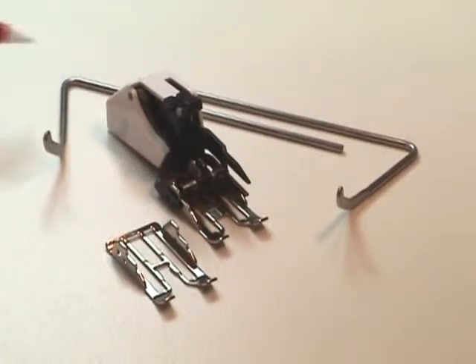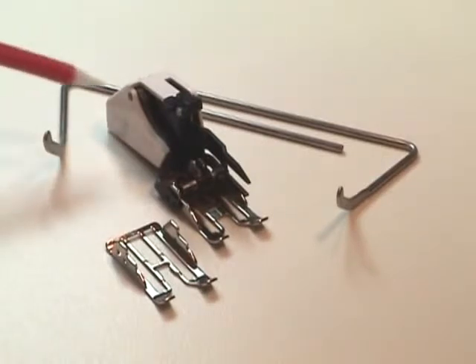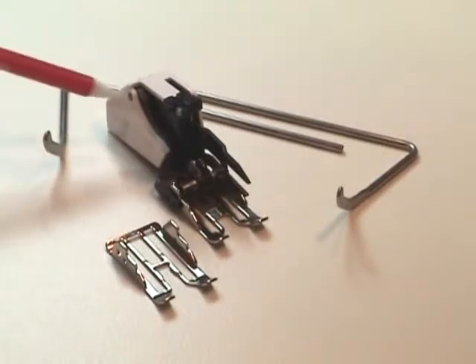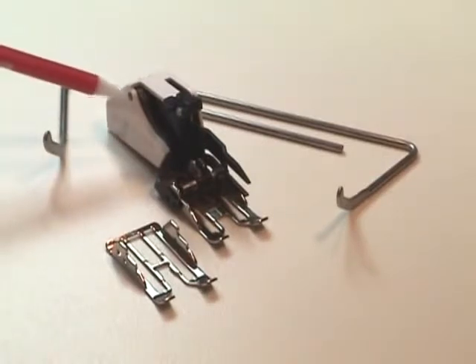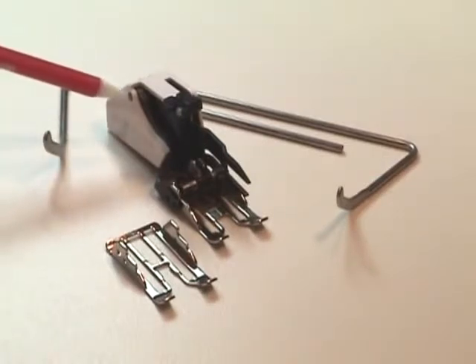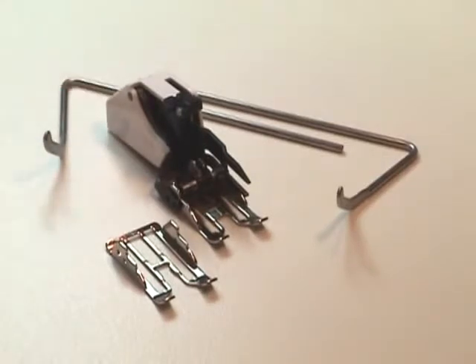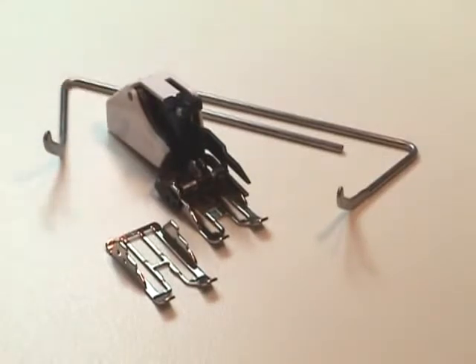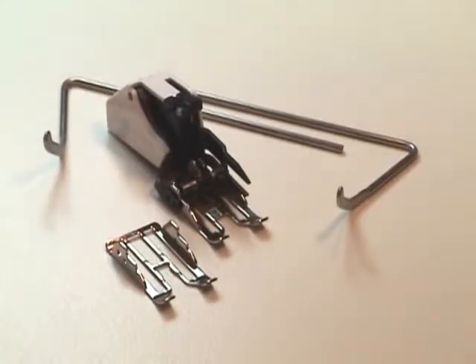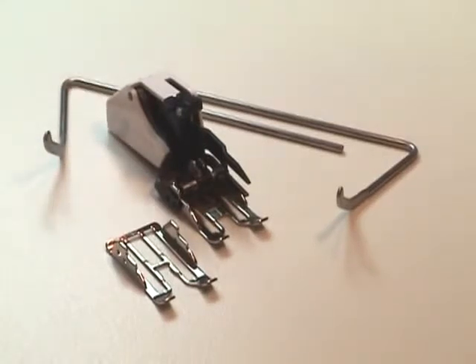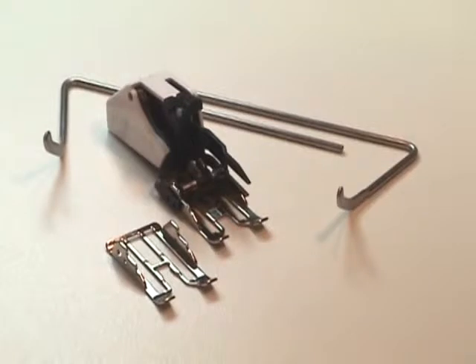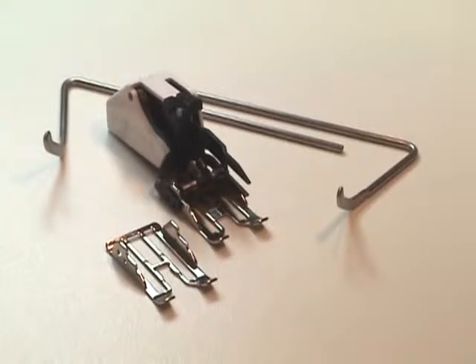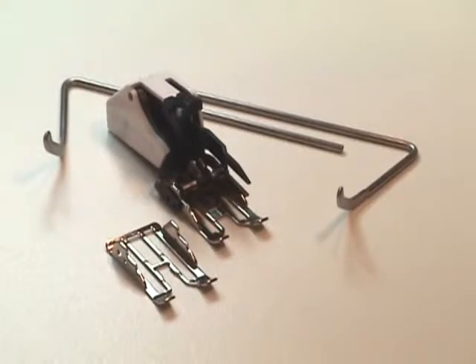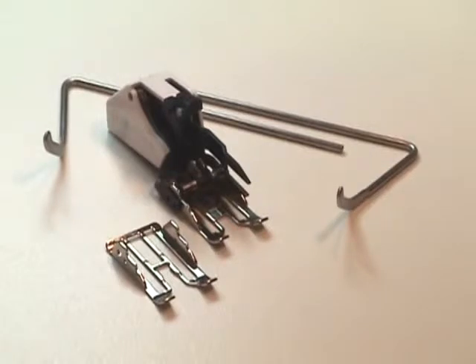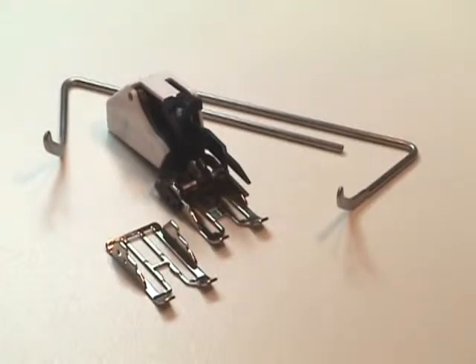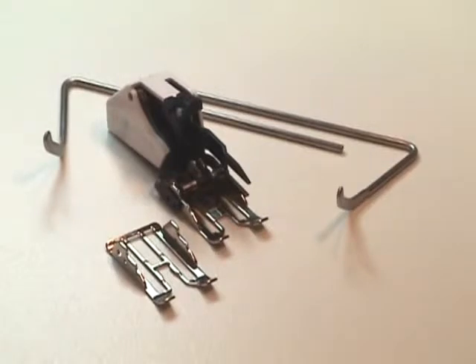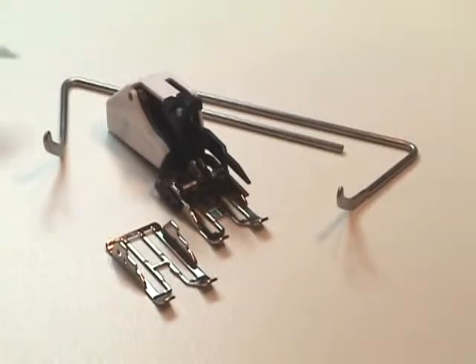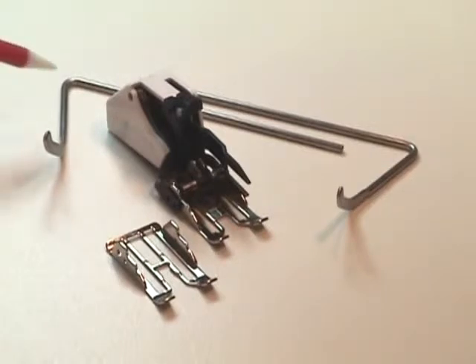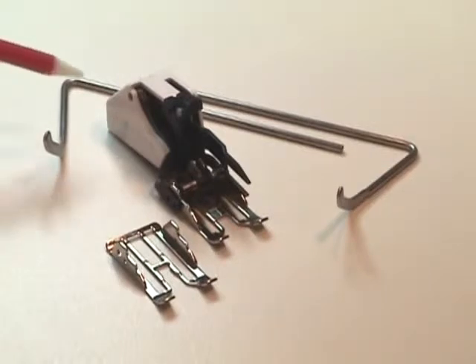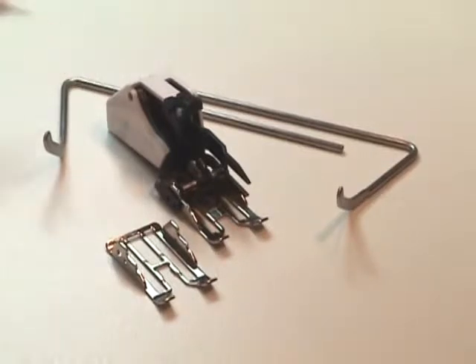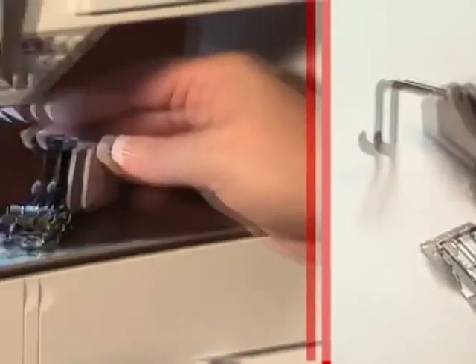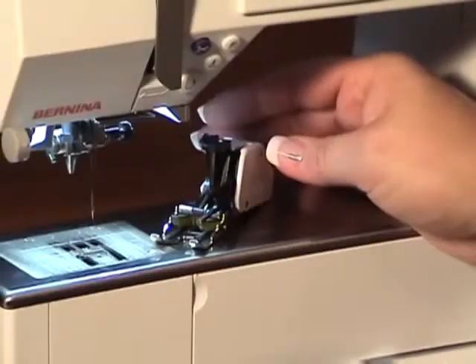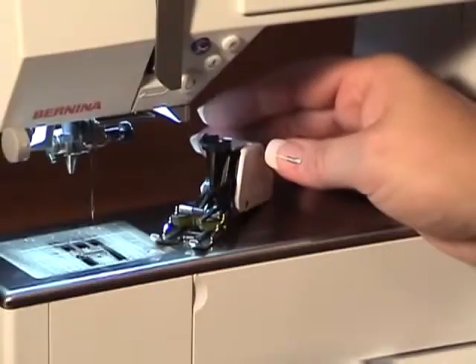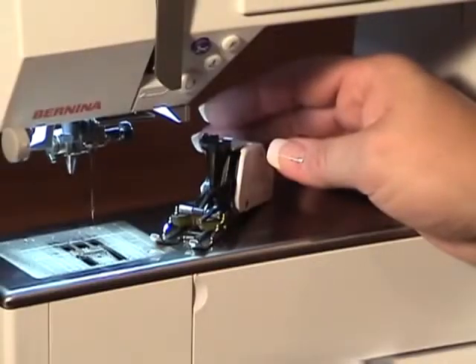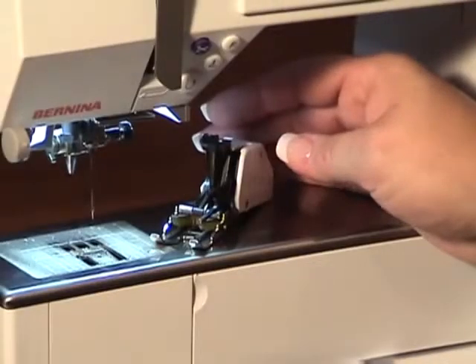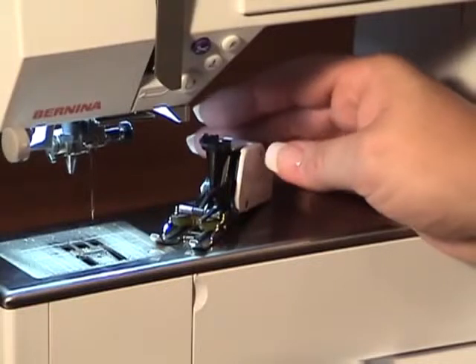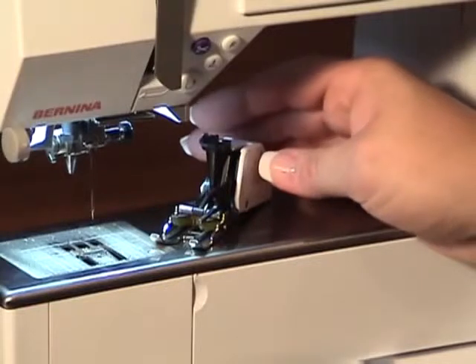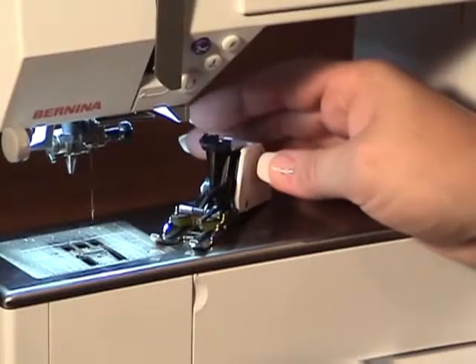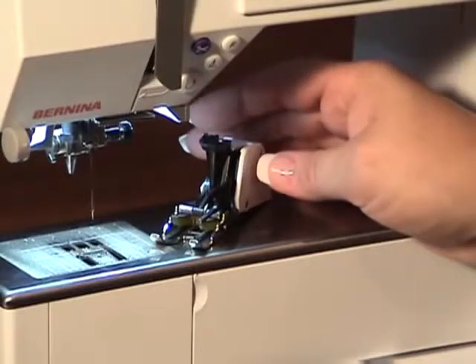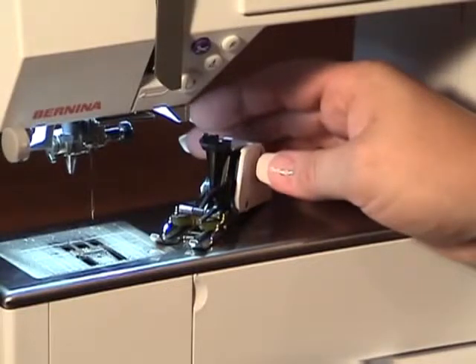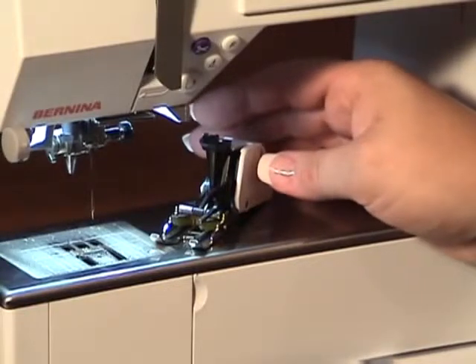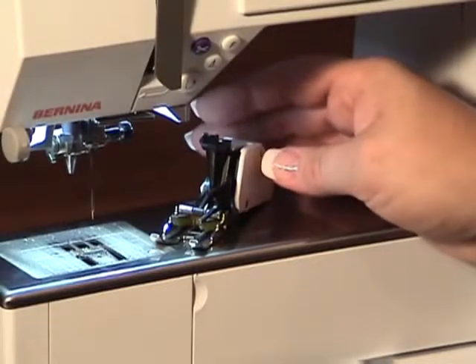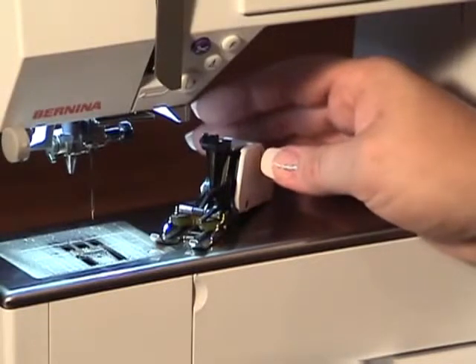The two seam guides fit into the back of the foot so that you won't have to do as much marking when doing things such as channel quilting or grid quilting.